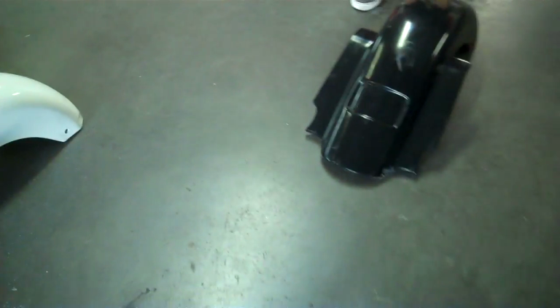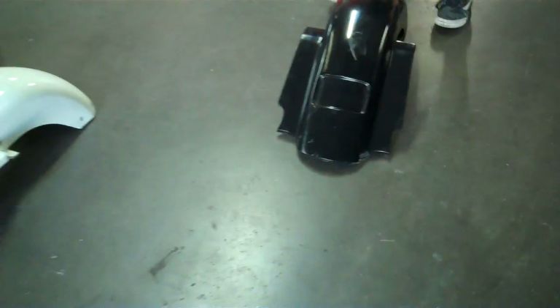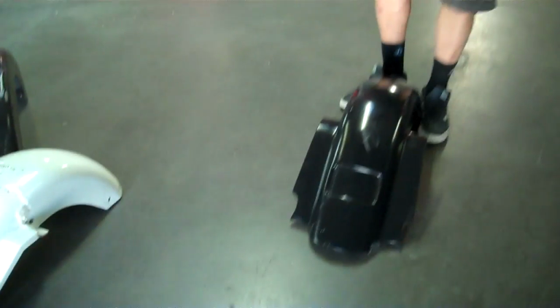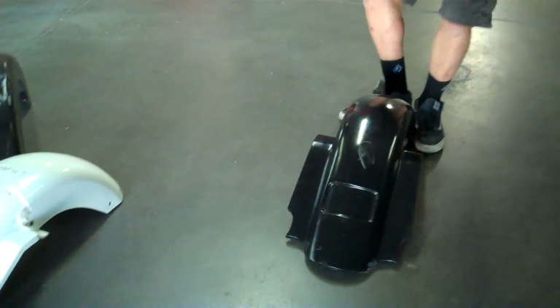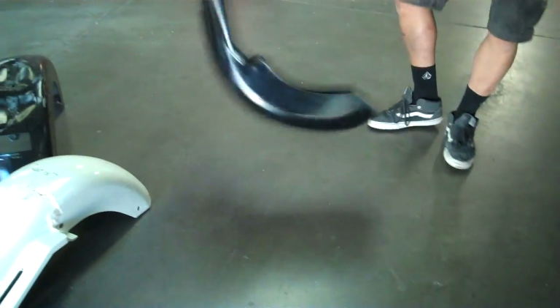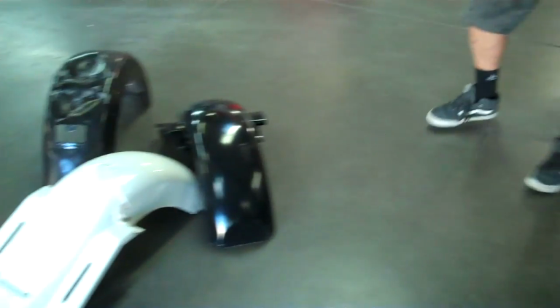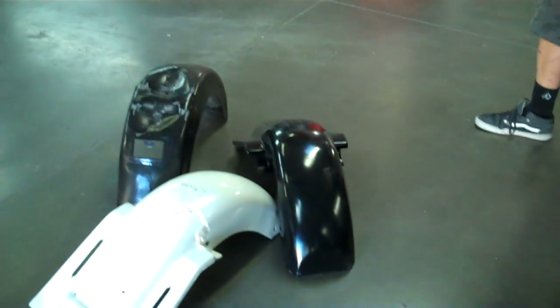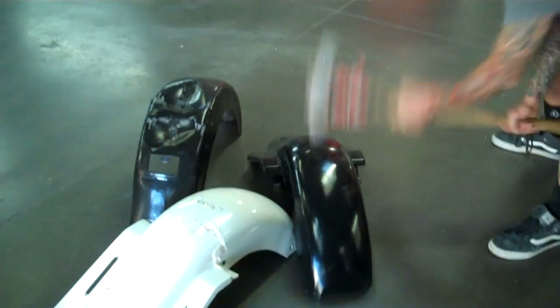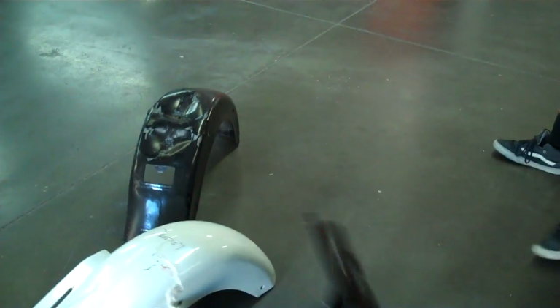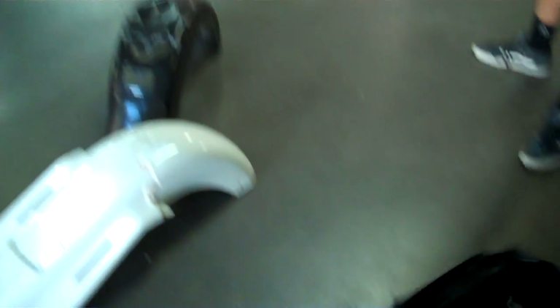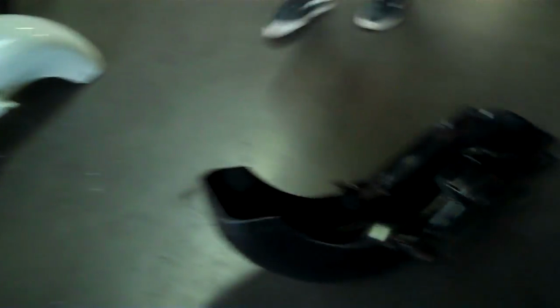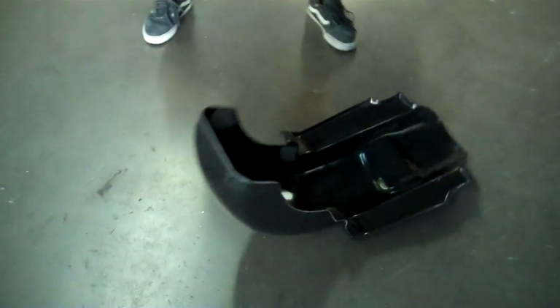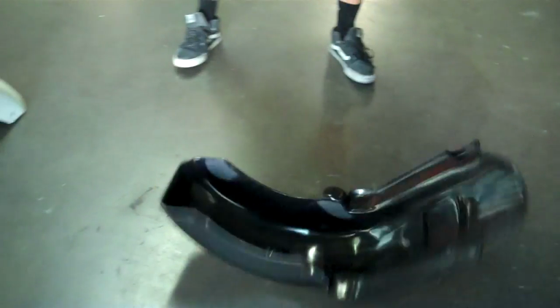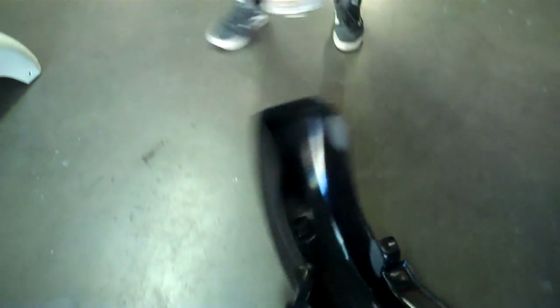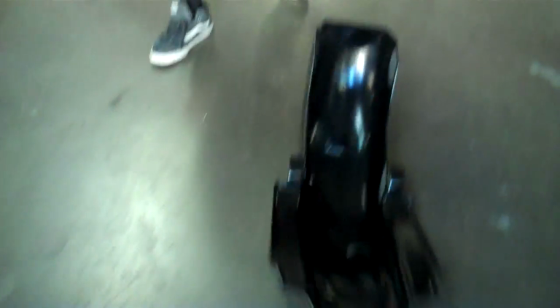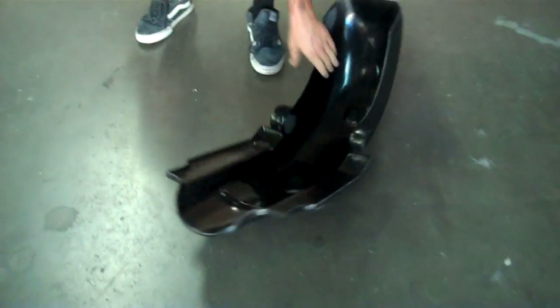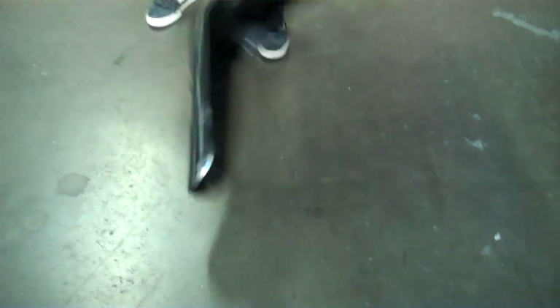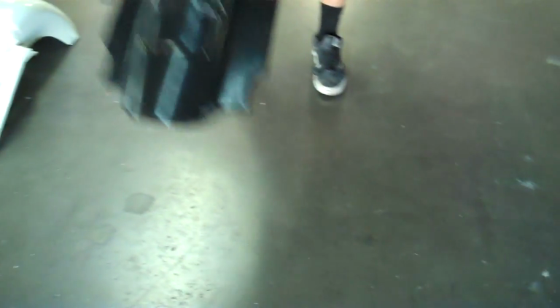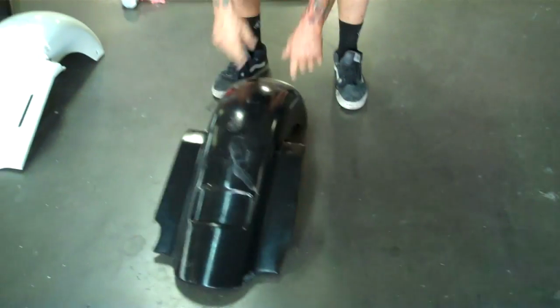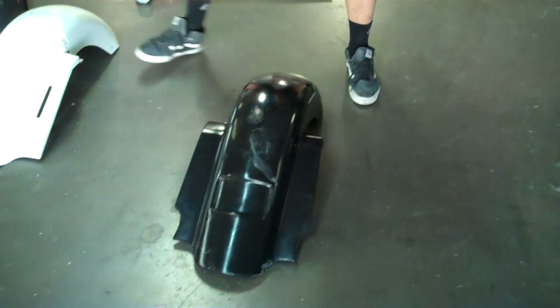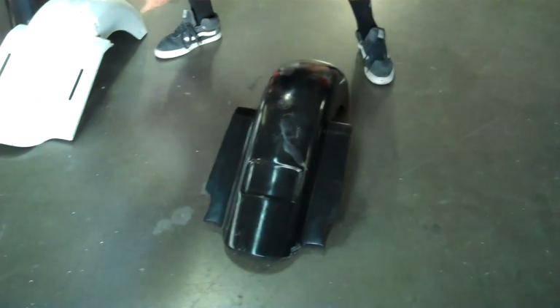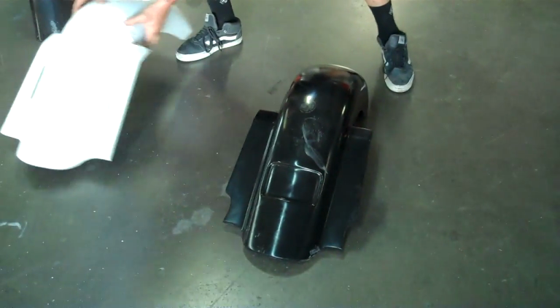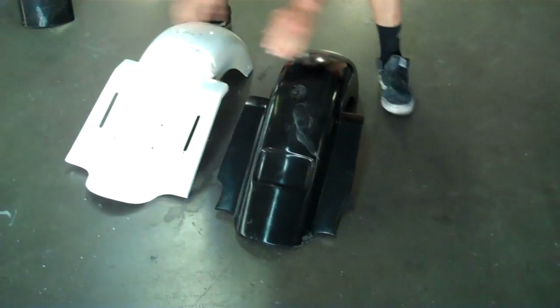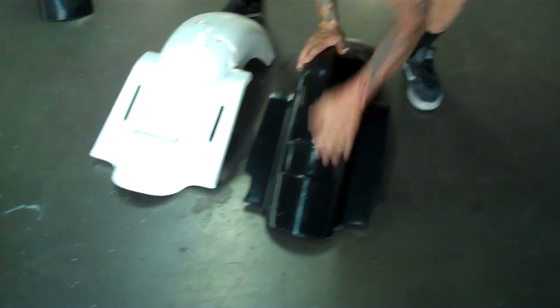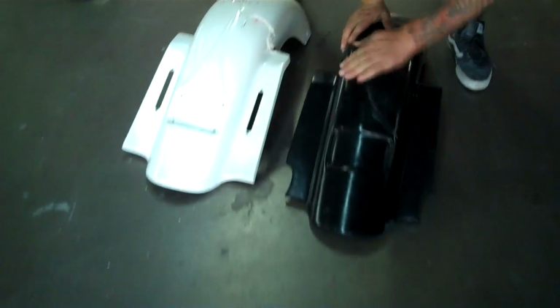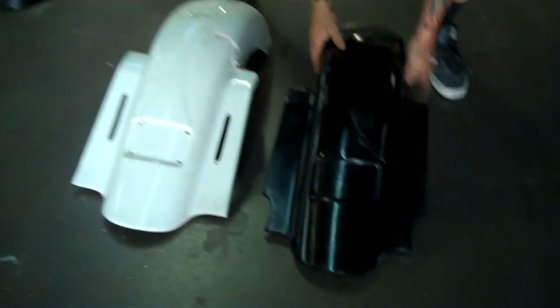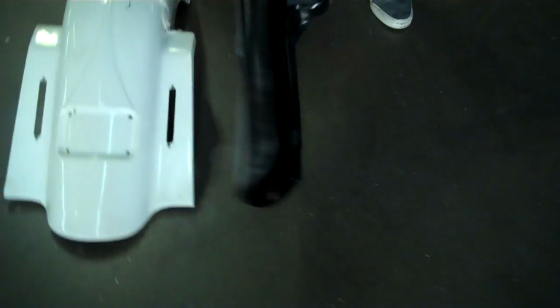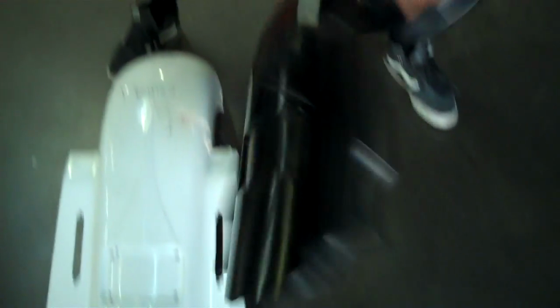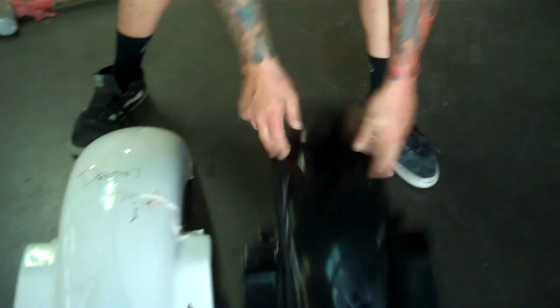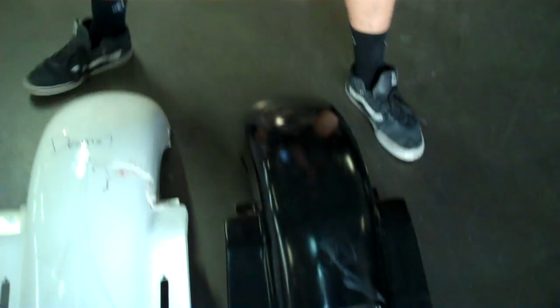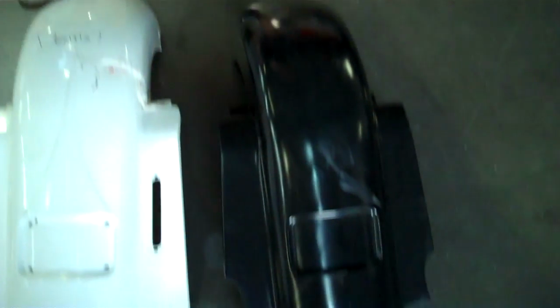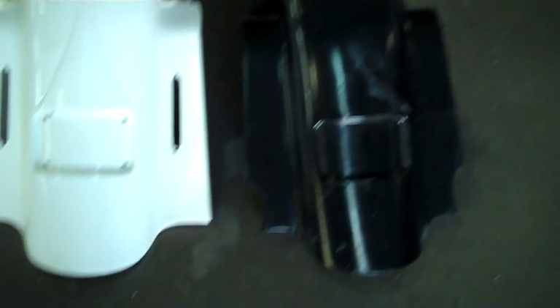Let me see if I can hit it this way. As you can see, there's nothing wrong with it. Virtually indestructible.